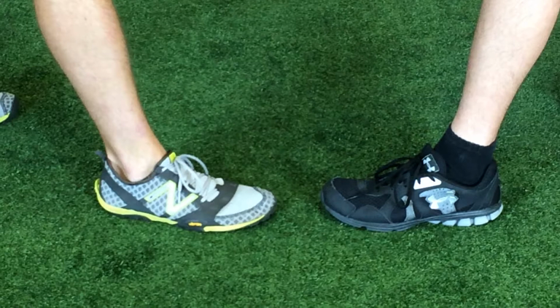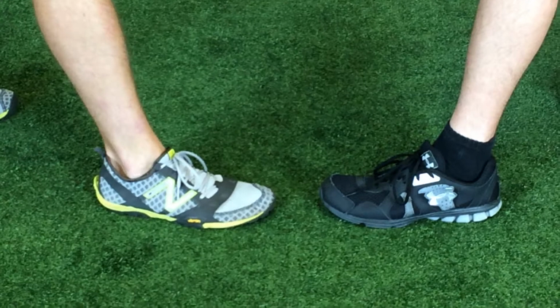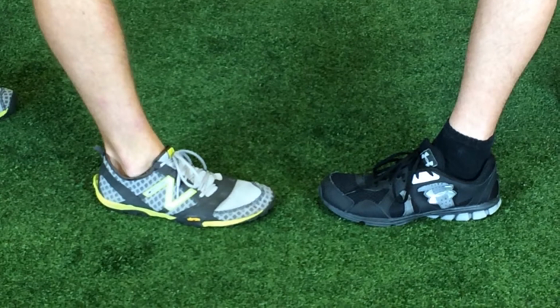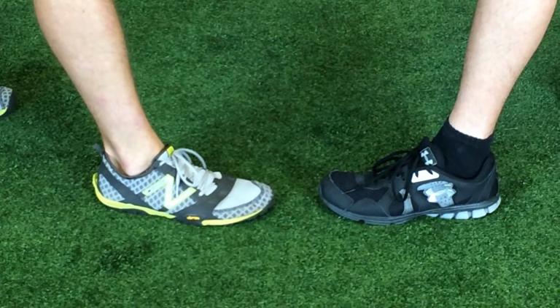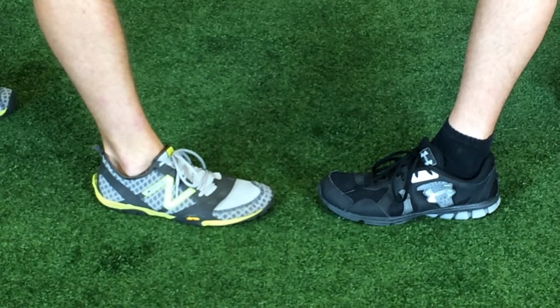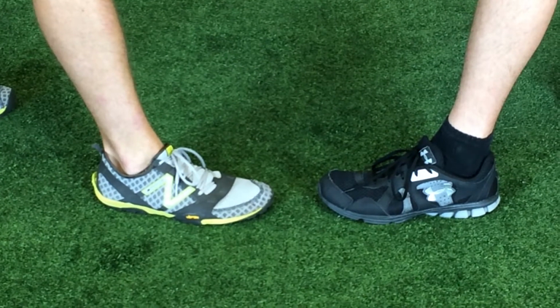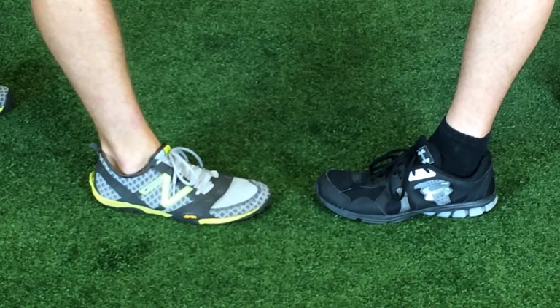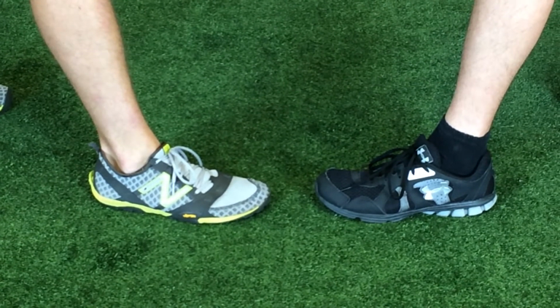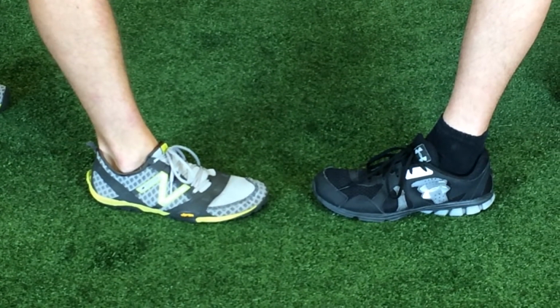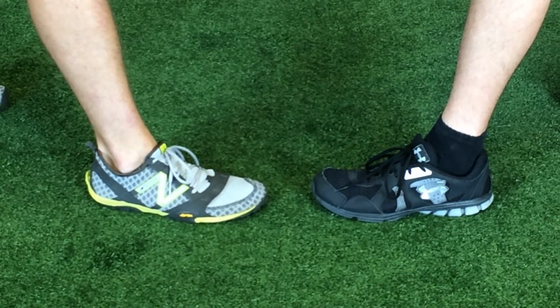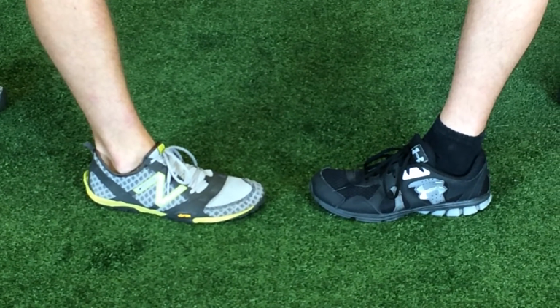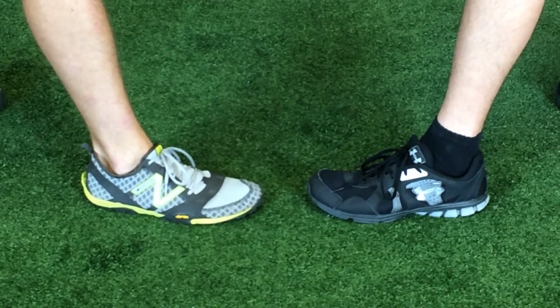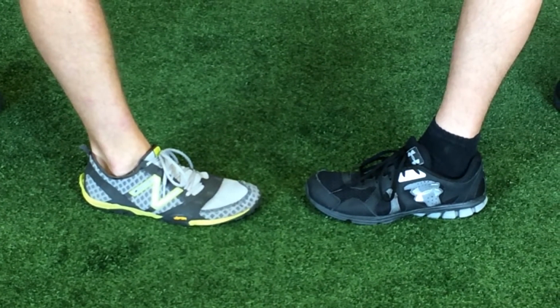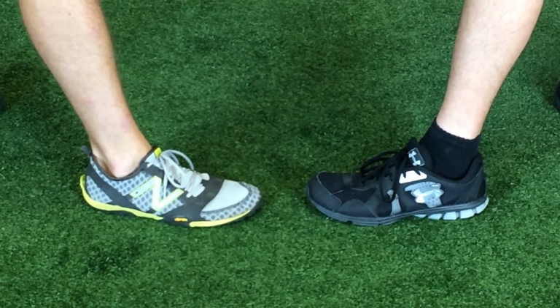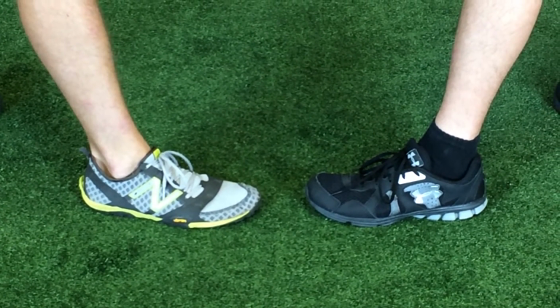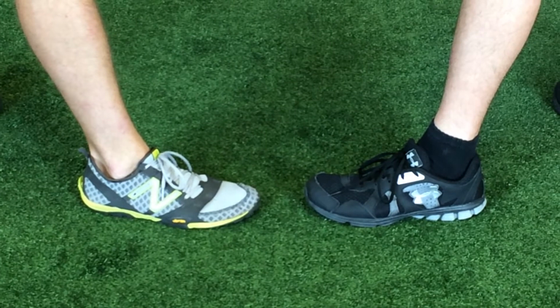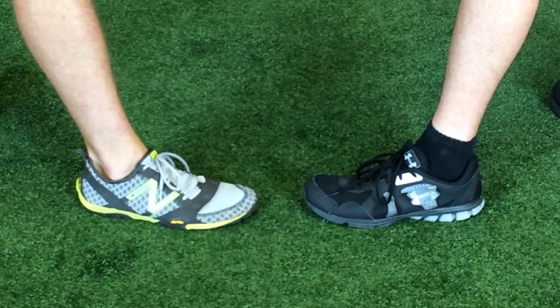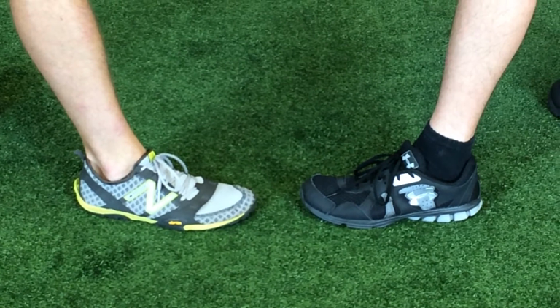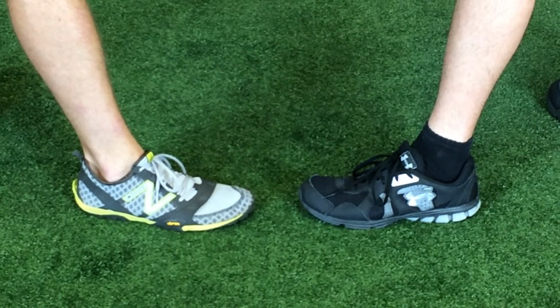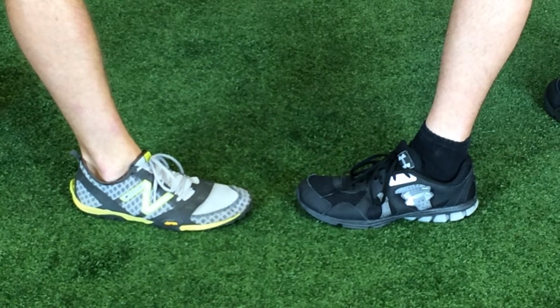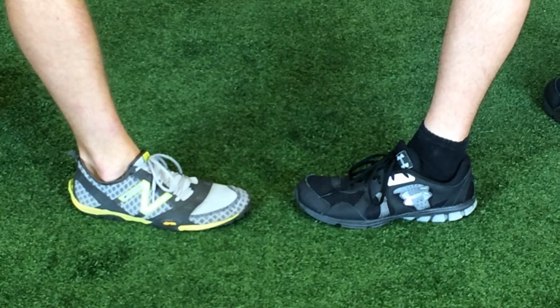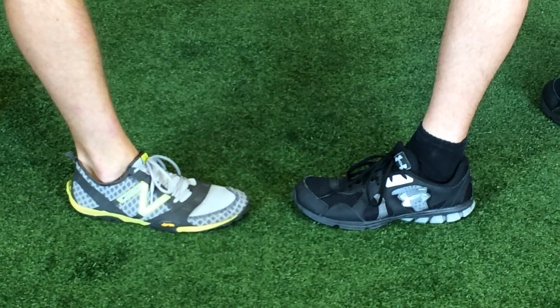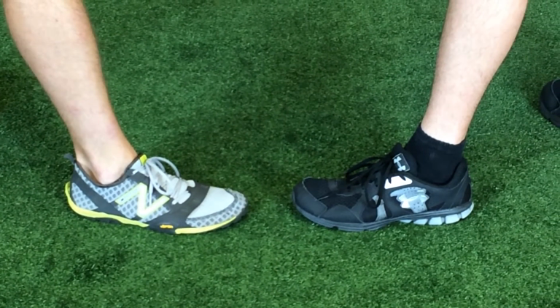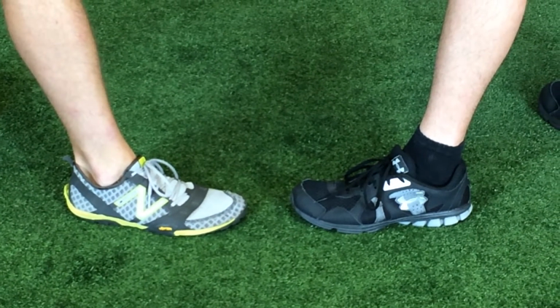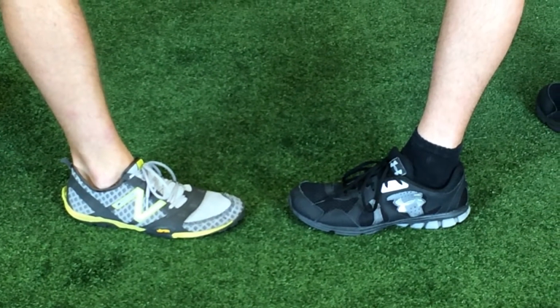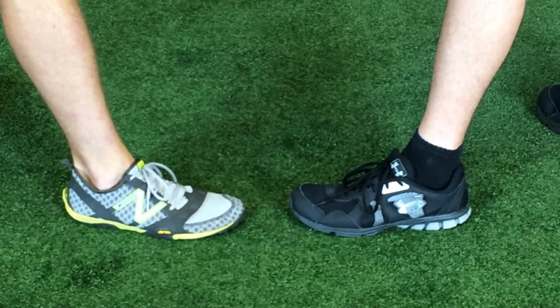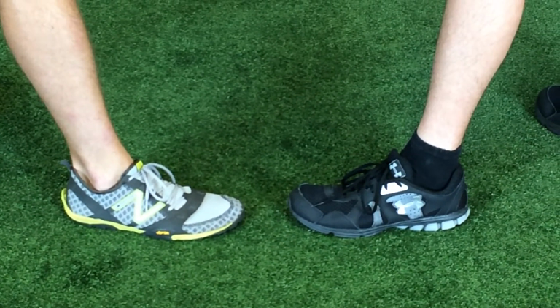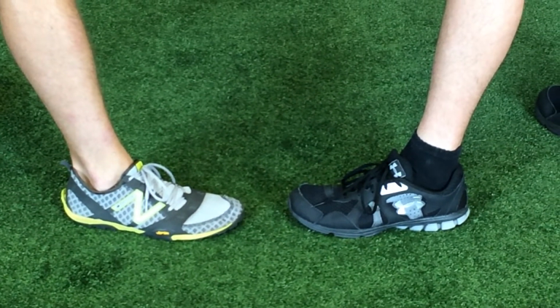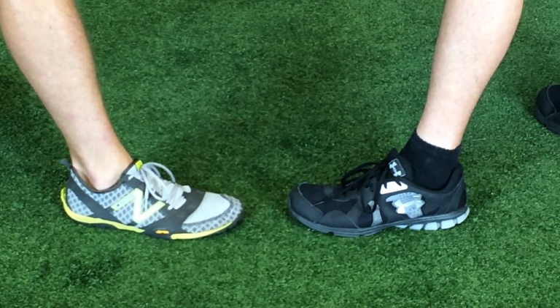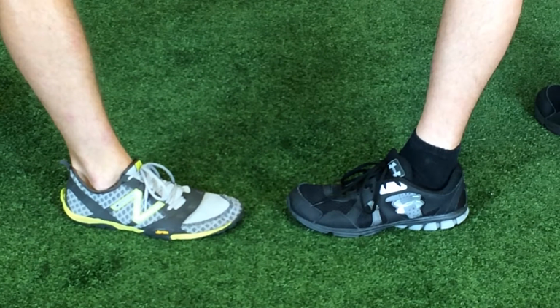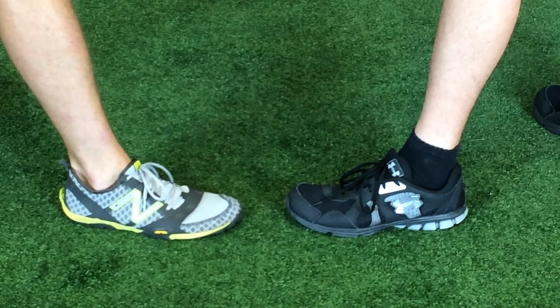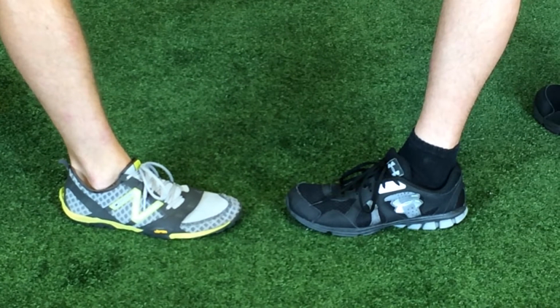We're going to talk a little bit about shoe selection for different types of exercise. On the left you see a very minimalistic type shoe, and on the right you see a more traditional athletic shoe with a cushioned heel.